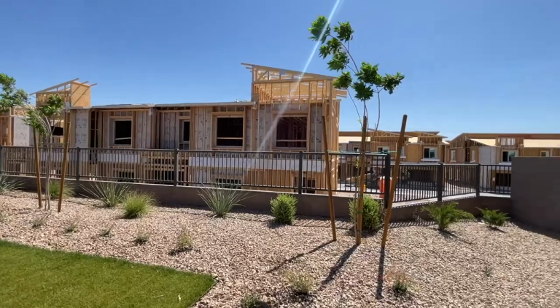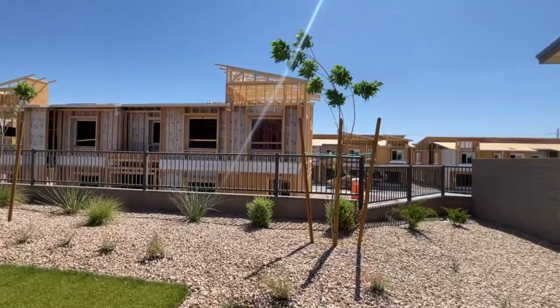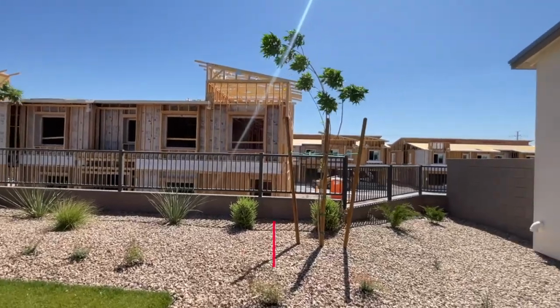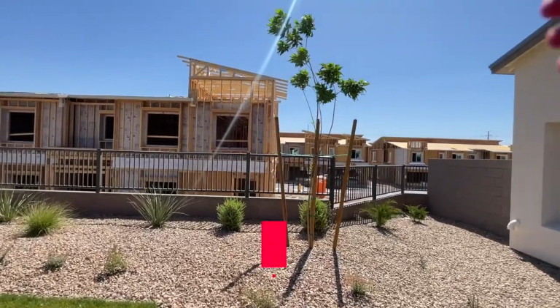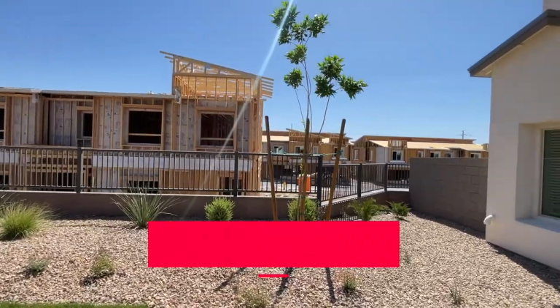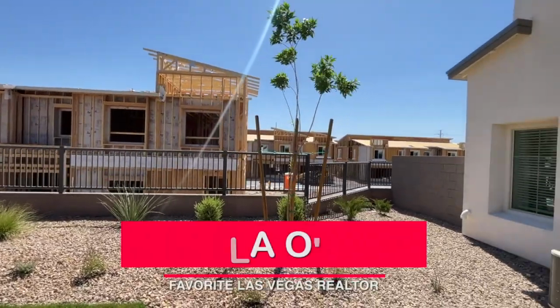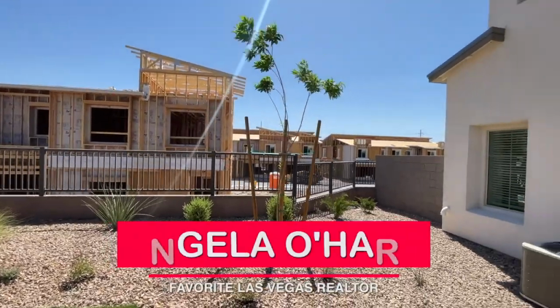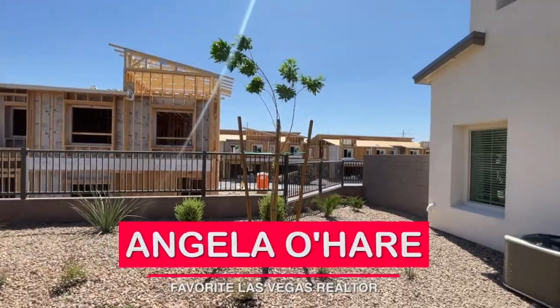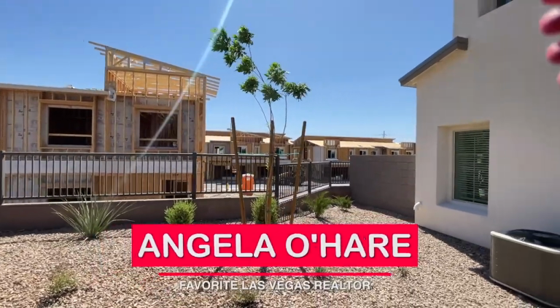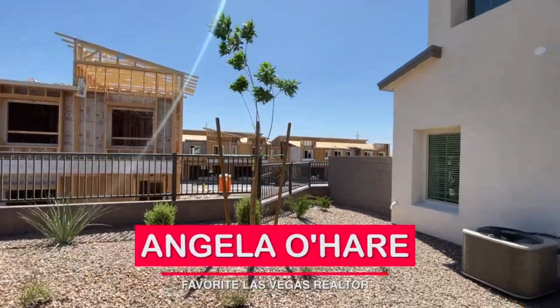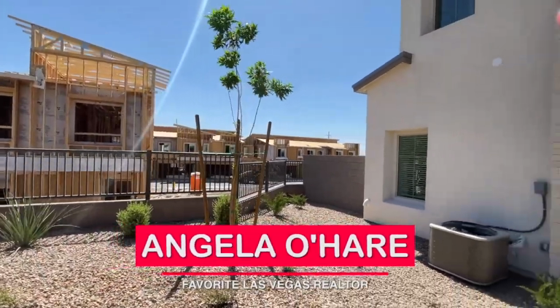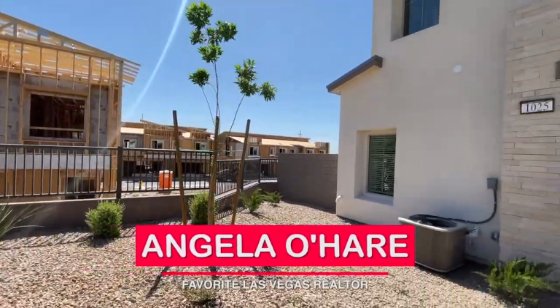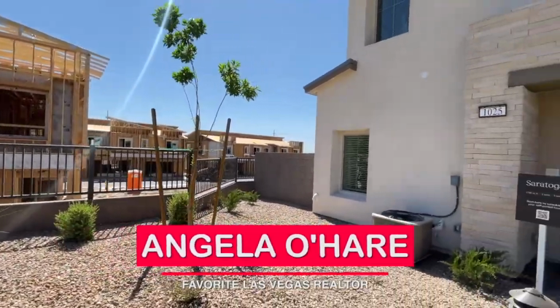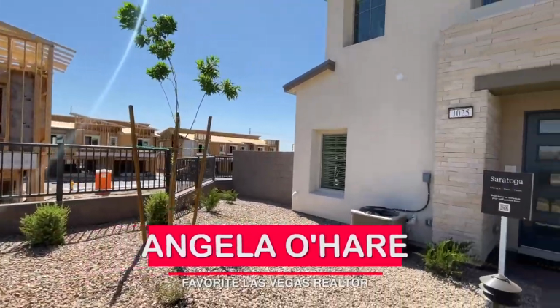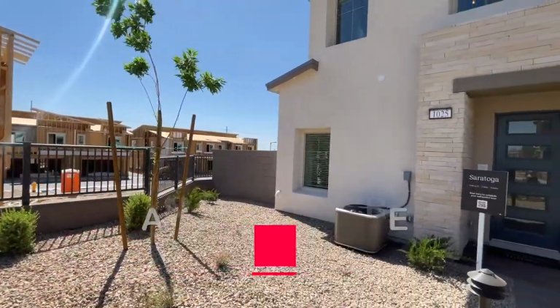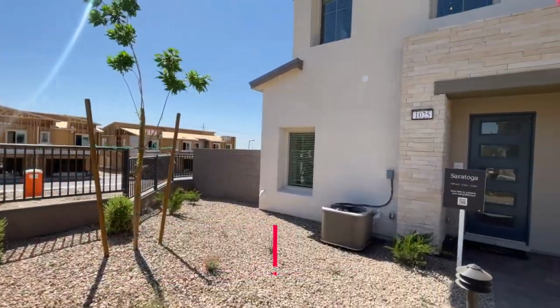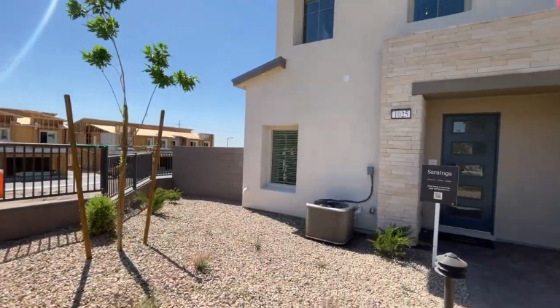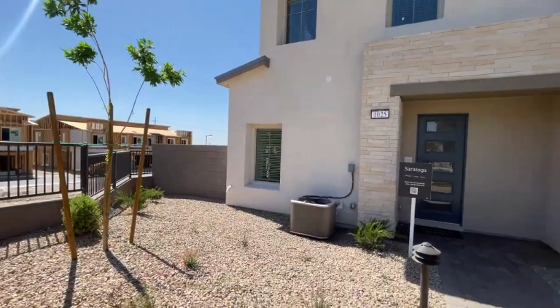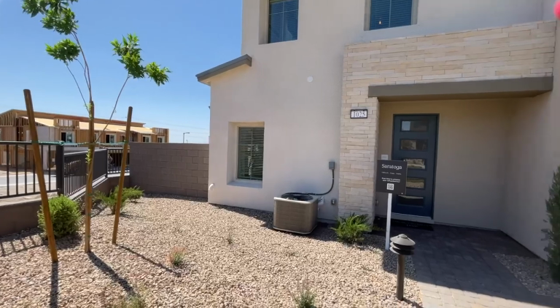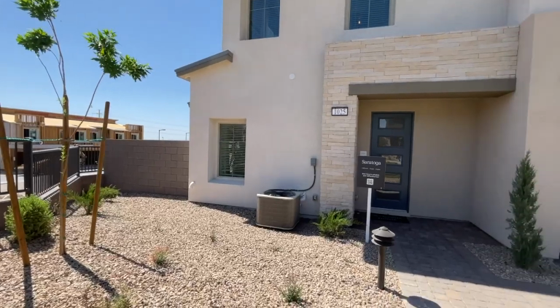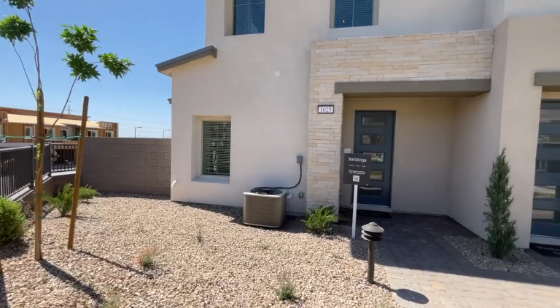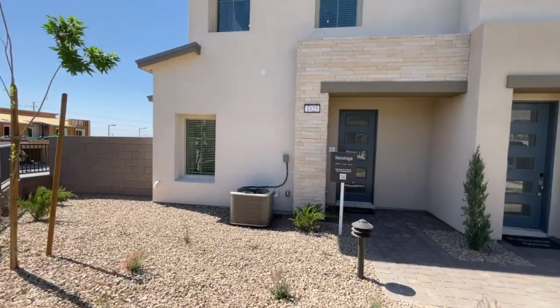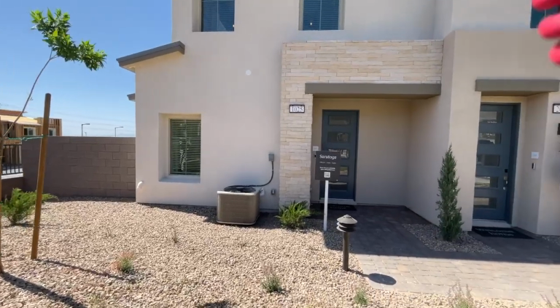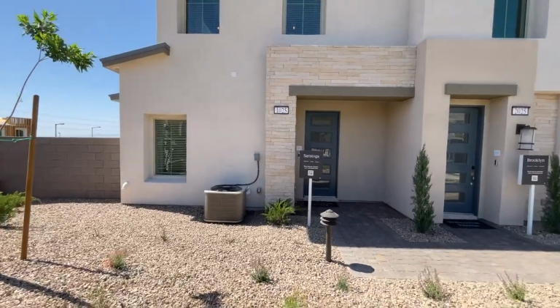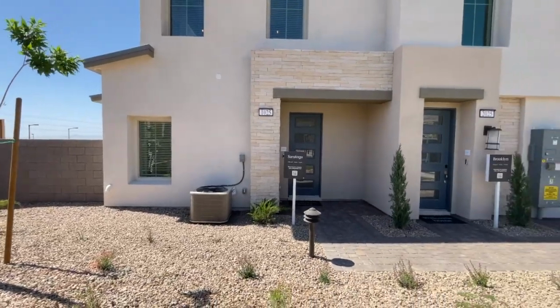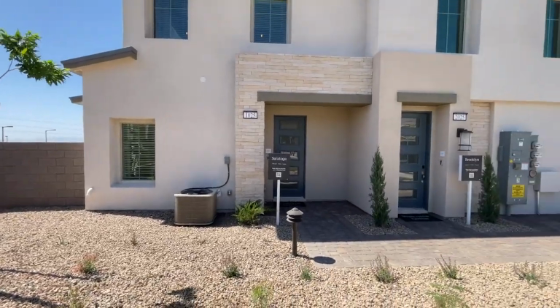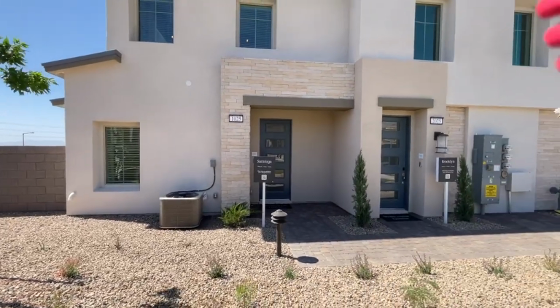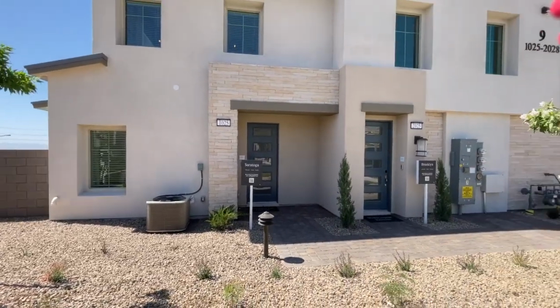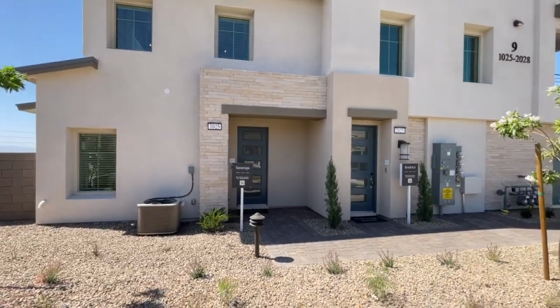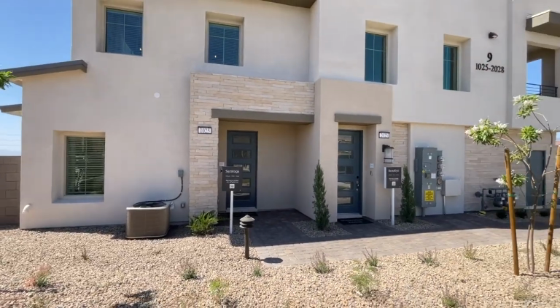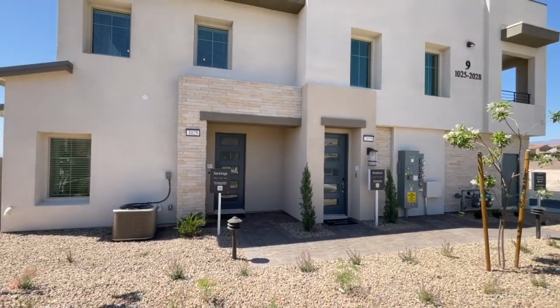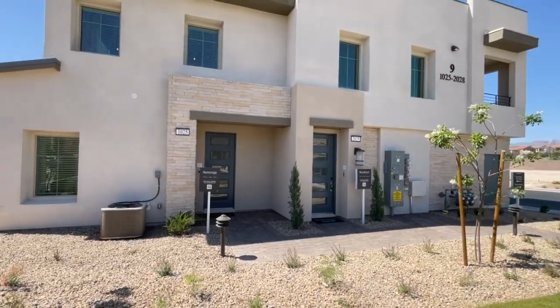Hey everyone, Angela O'Hare here, your favorite Las Vegas realtor. Today I'm taking a tour of Highline 2 over here in the Red Point Square Village.